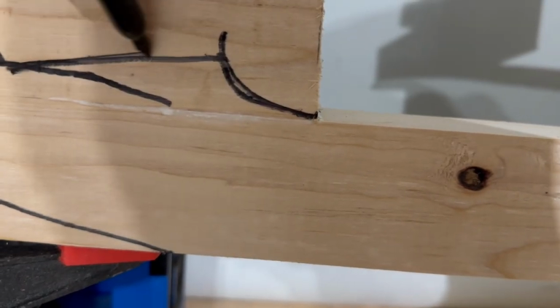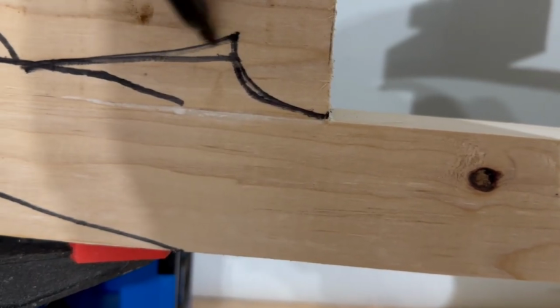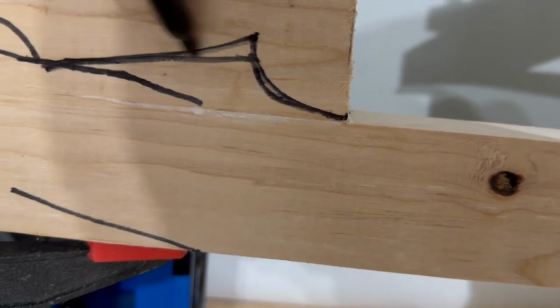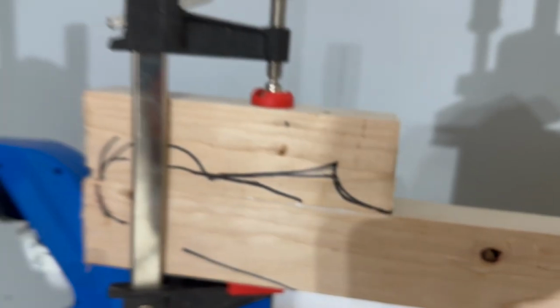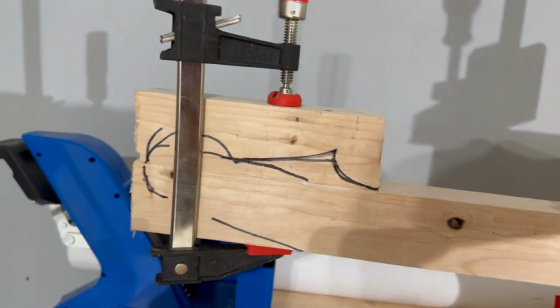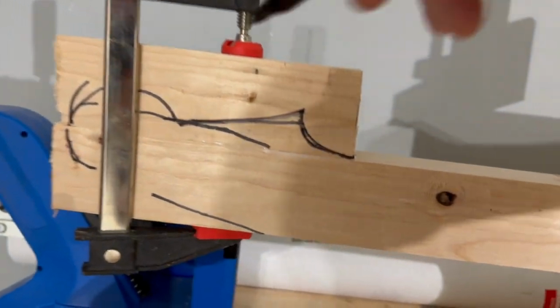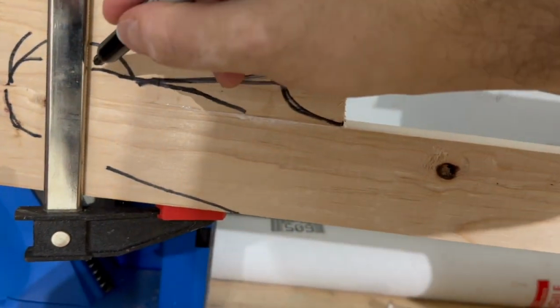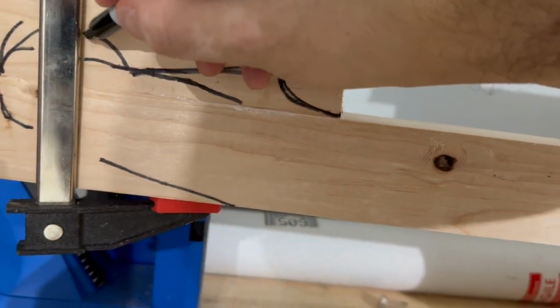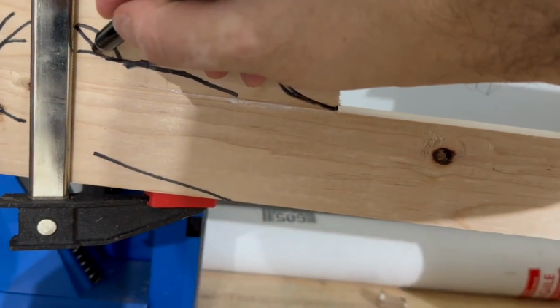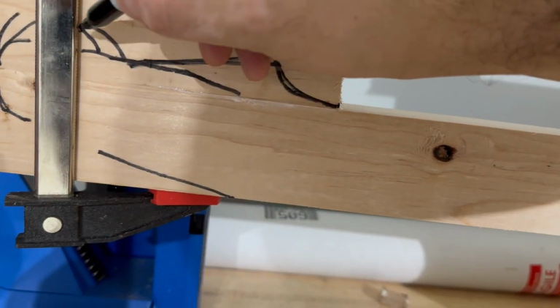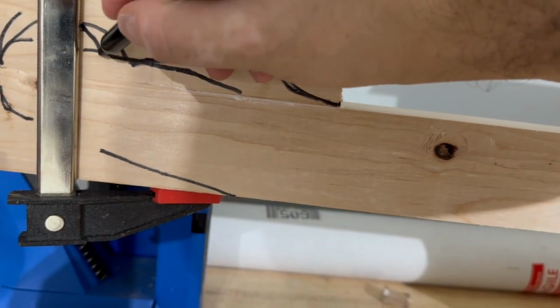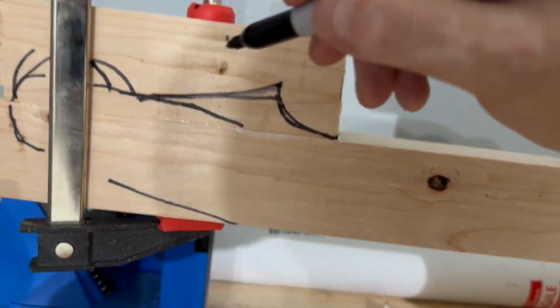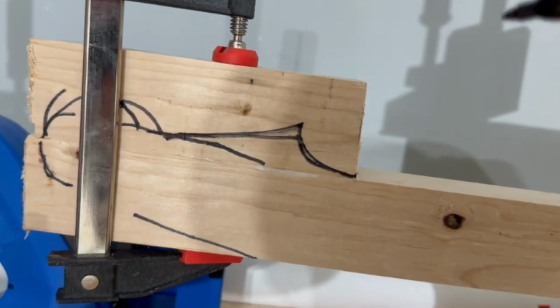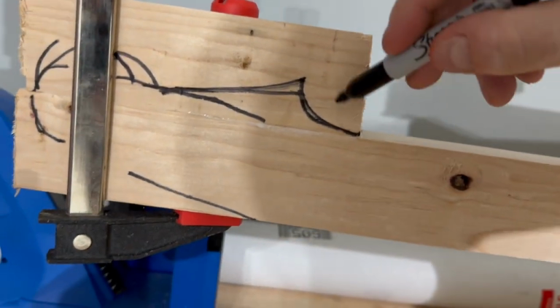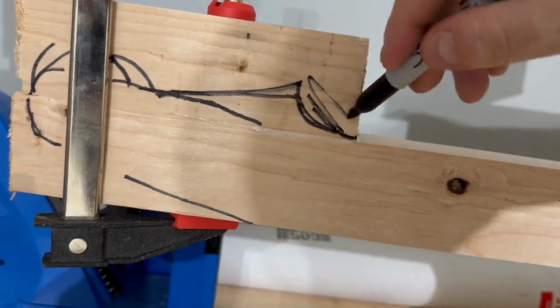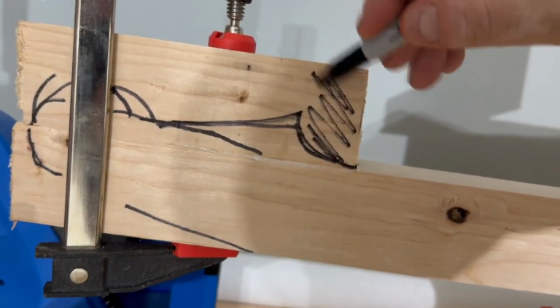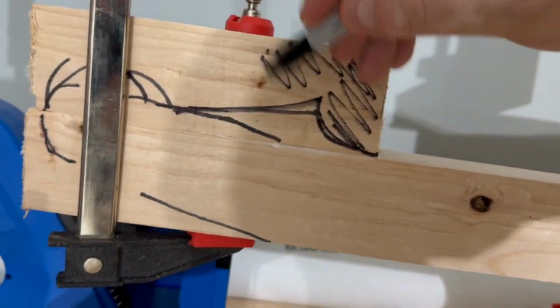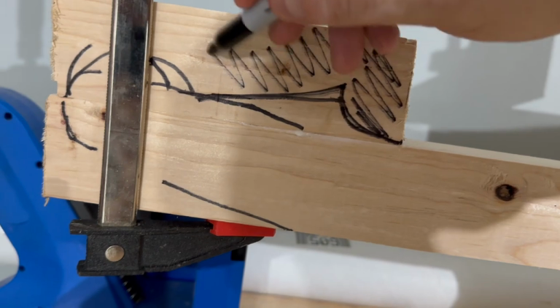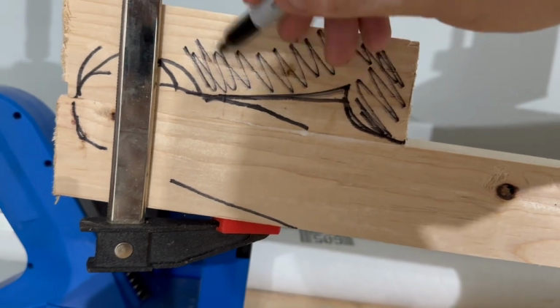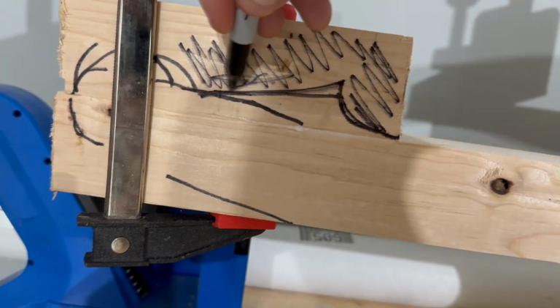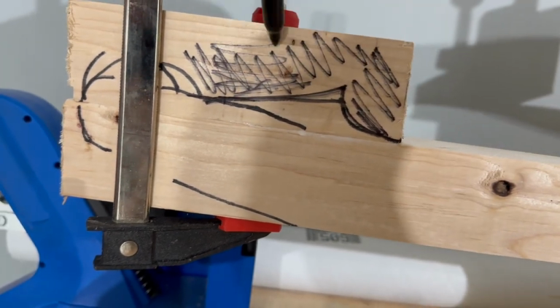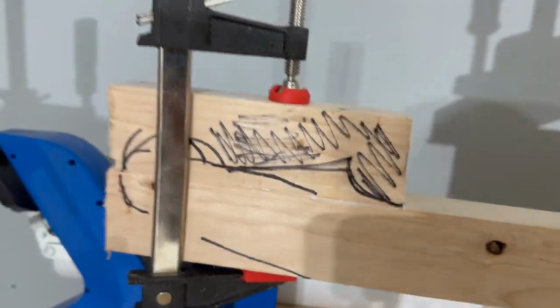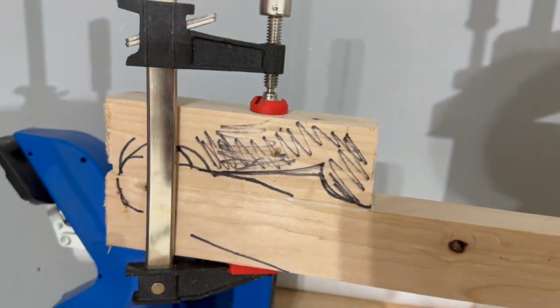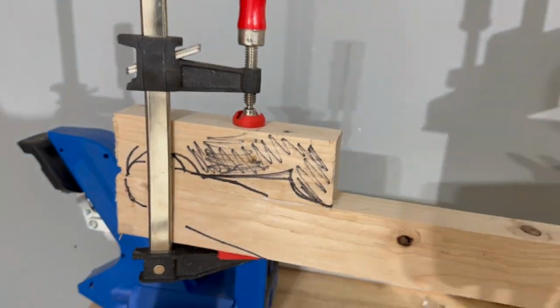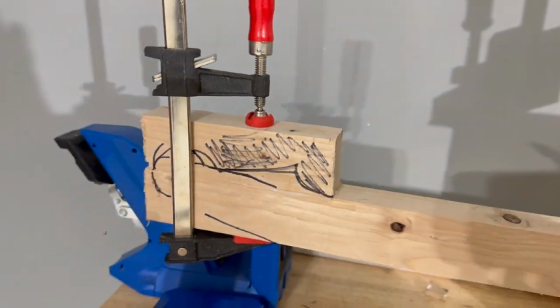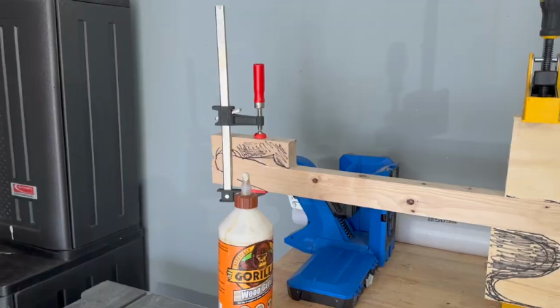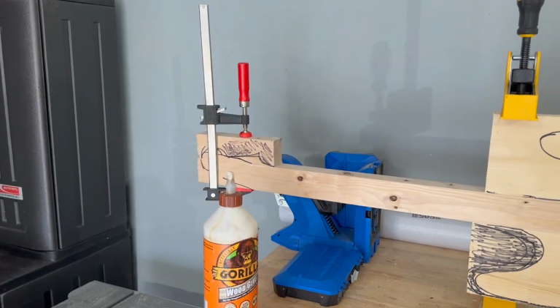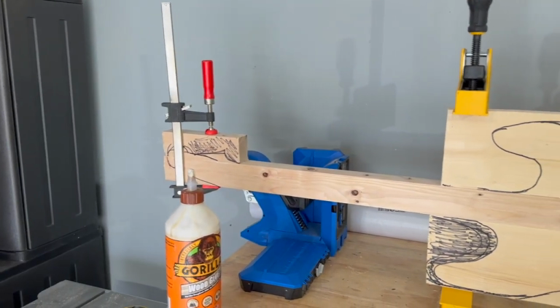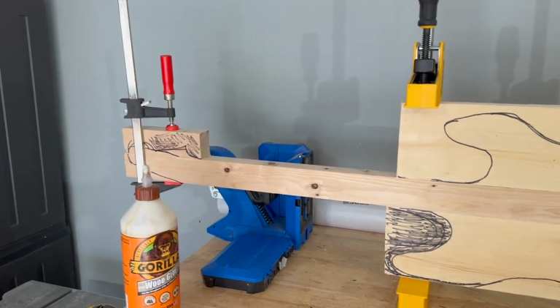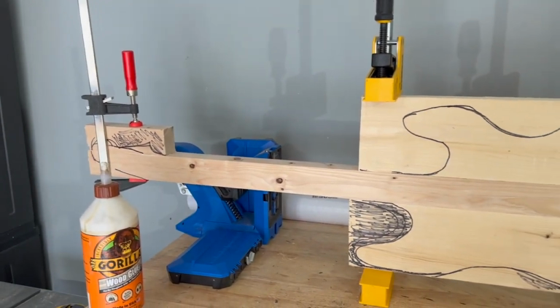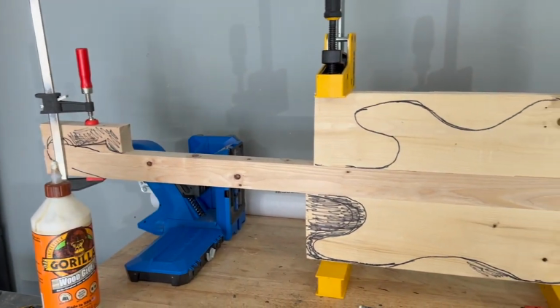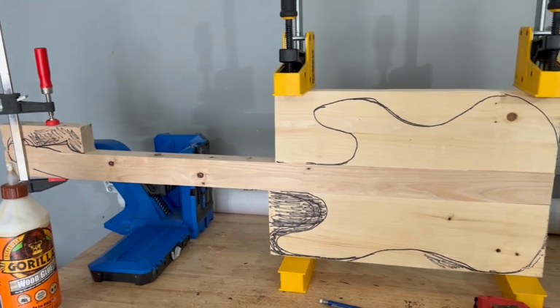Since this guitar would be in wrapping paper, I figured the shape wouldn't have to be perfect, just close enough. And honestly, it wasn't looking too bad considering that there was no template used.